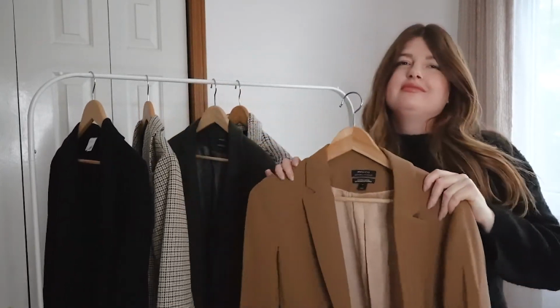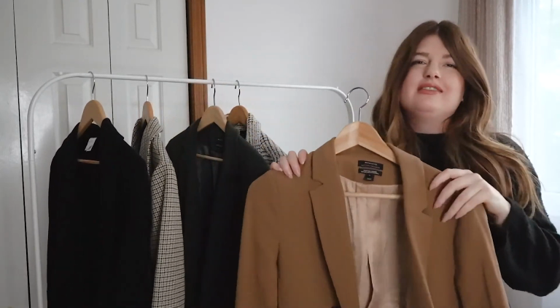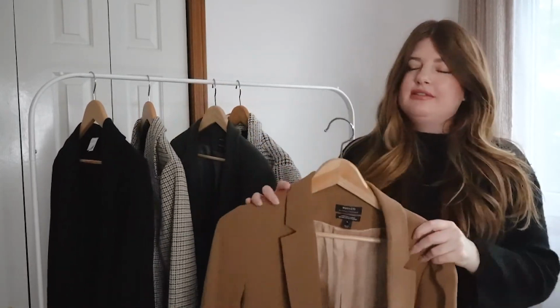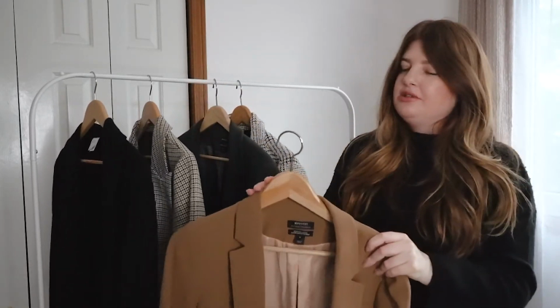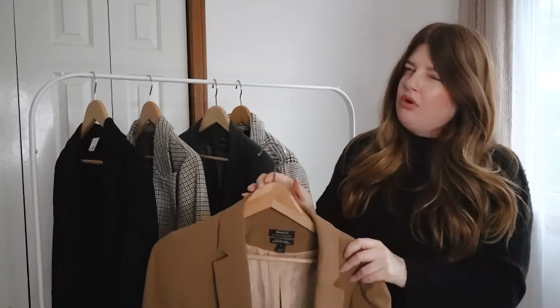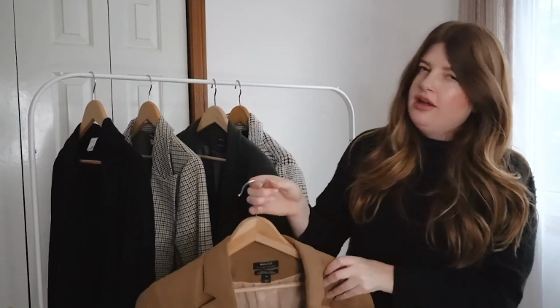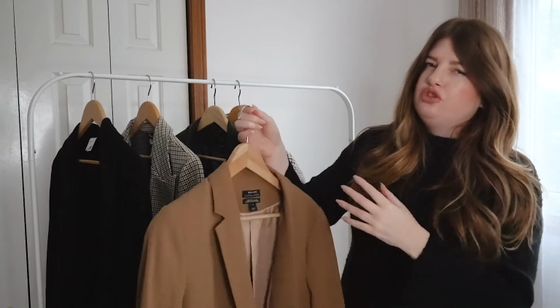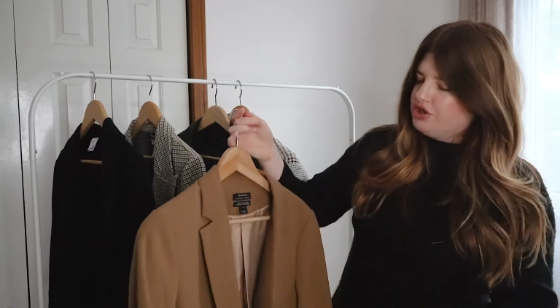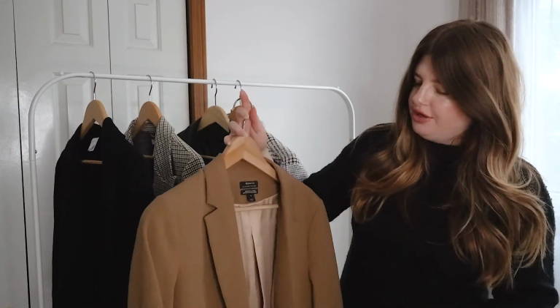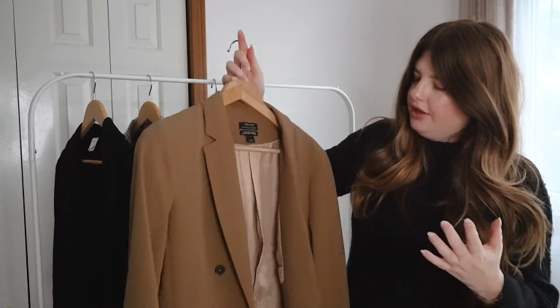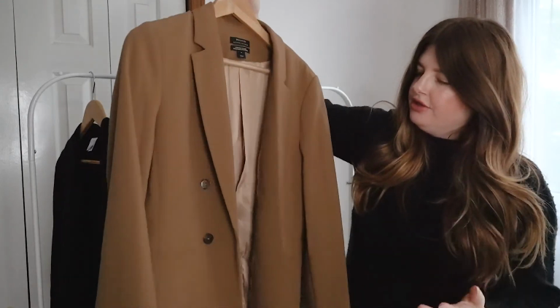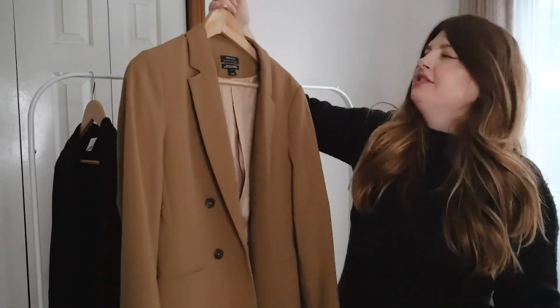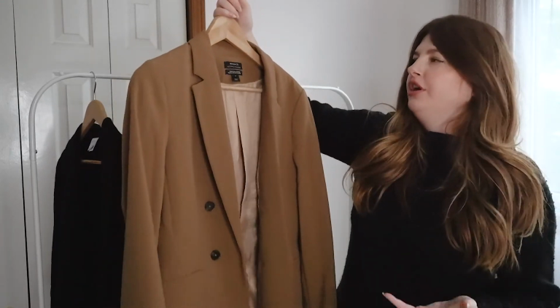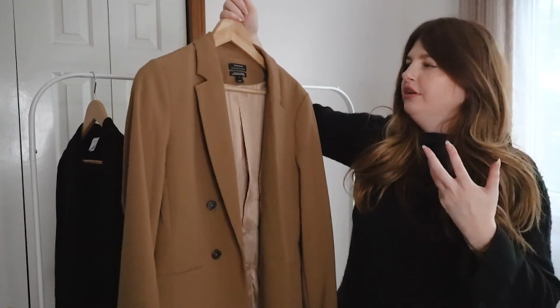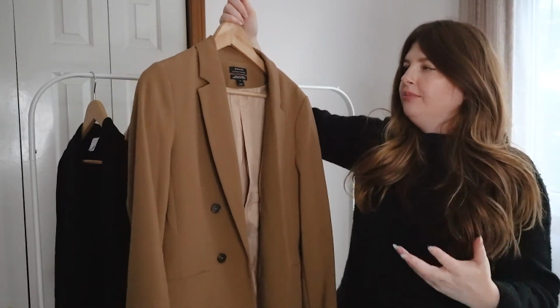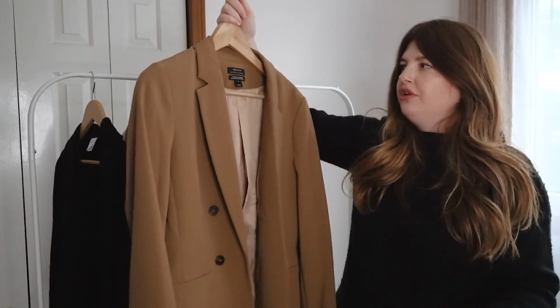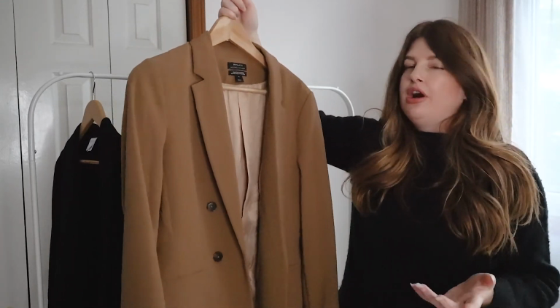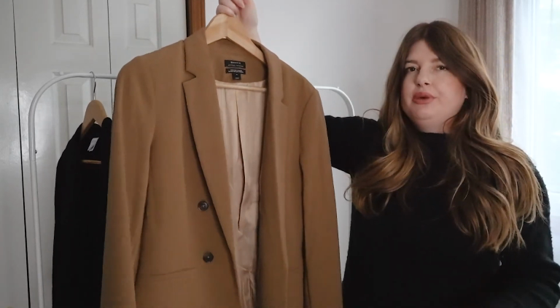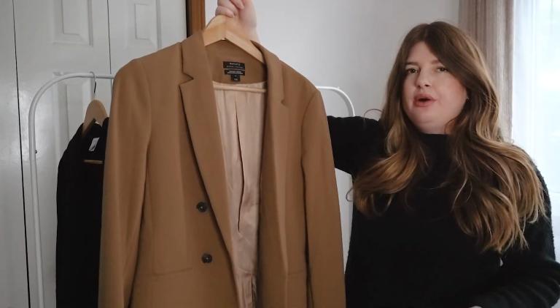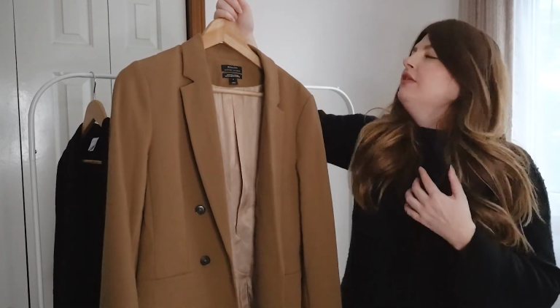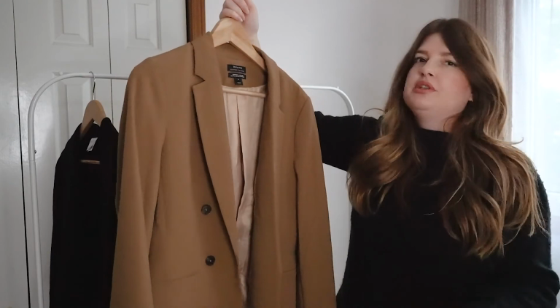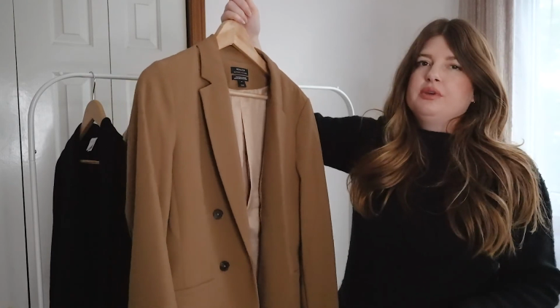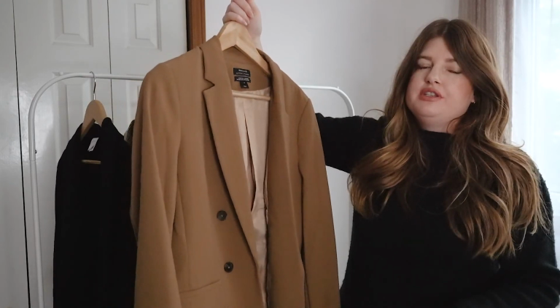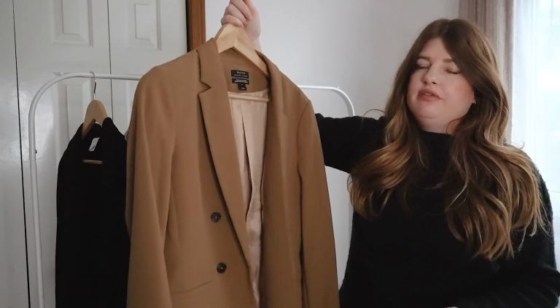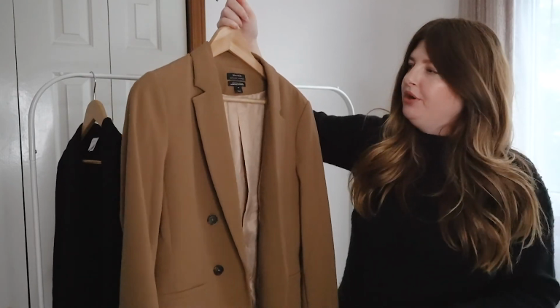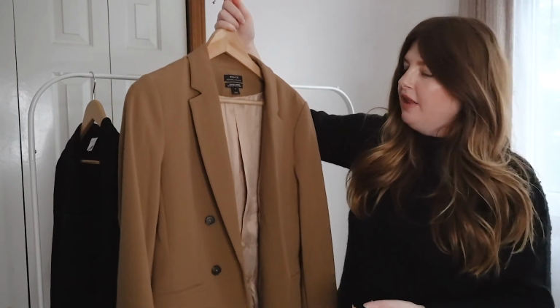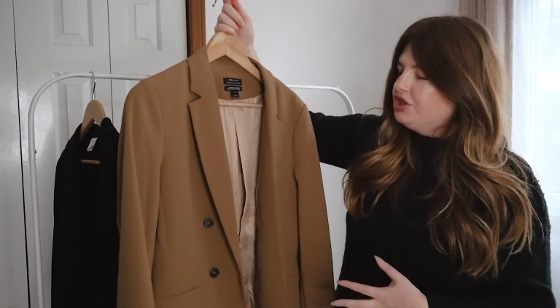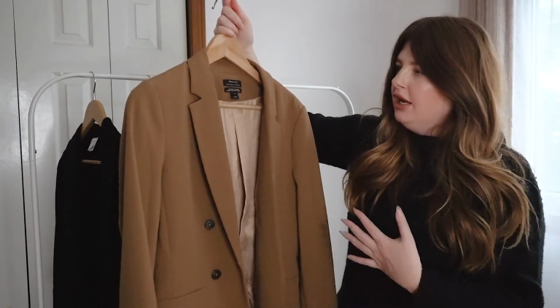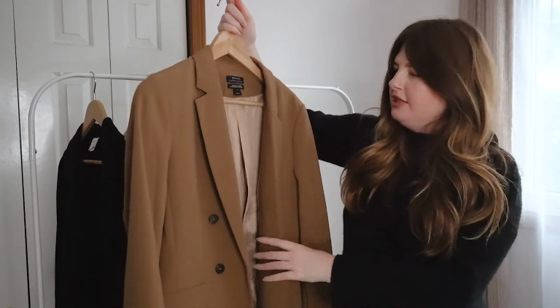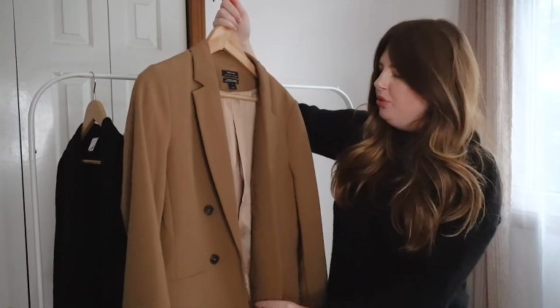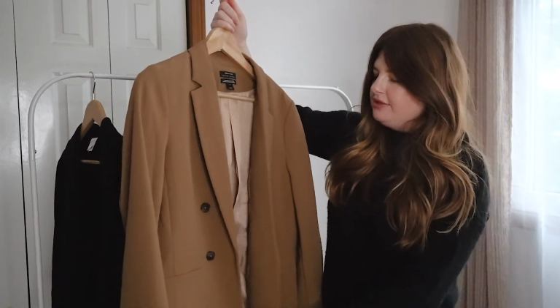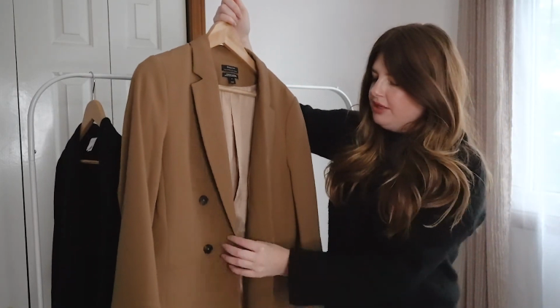Next up is this more structured, dressier blazer from RW&Co. This was also gifted to me from a previous collaboration. It is a double-breasted blazer.